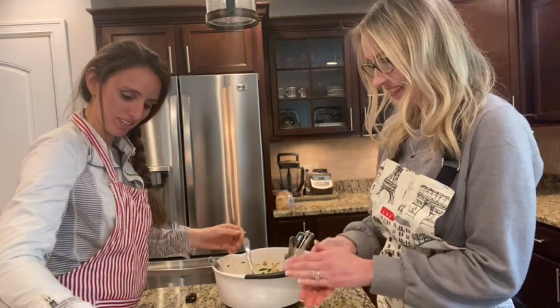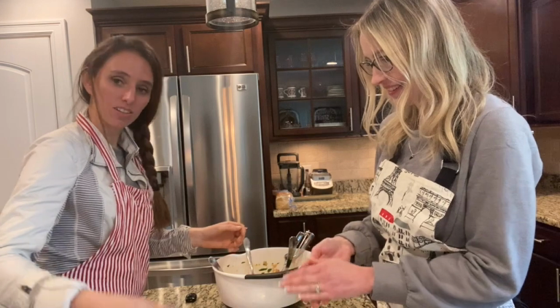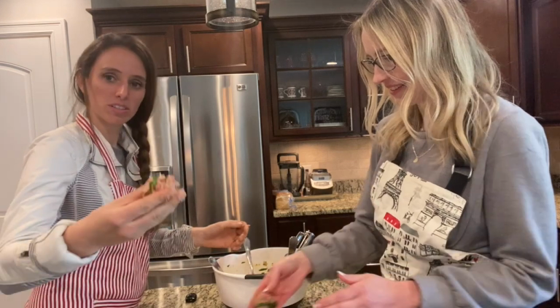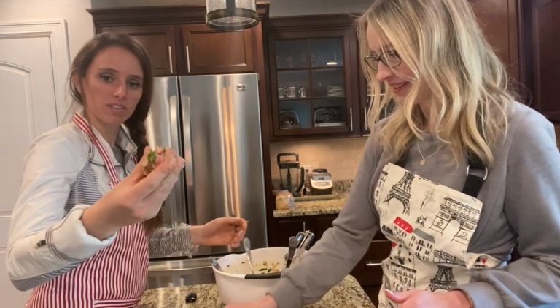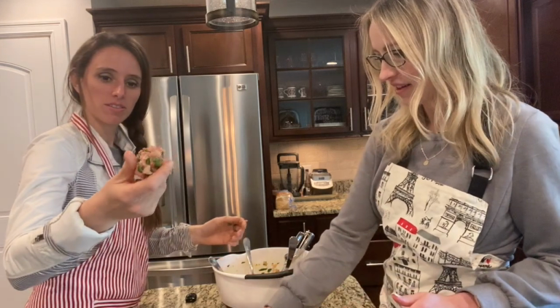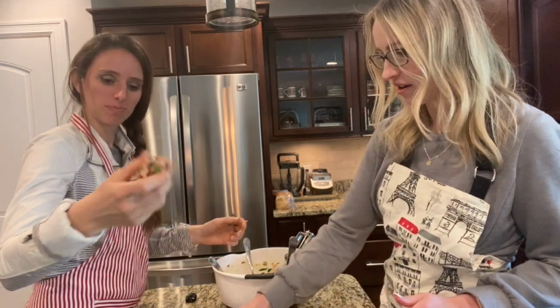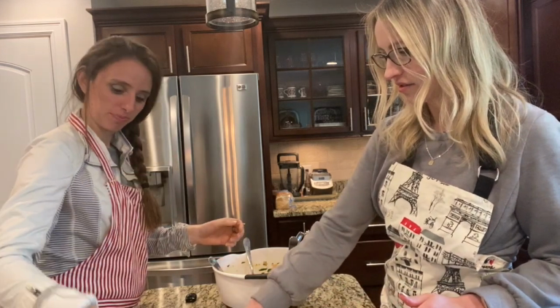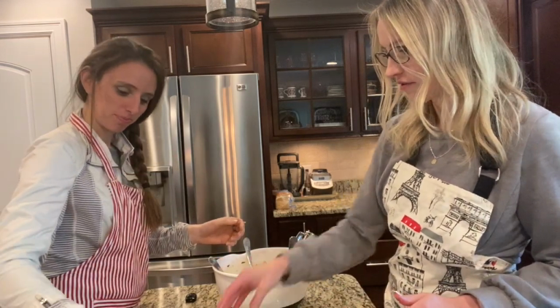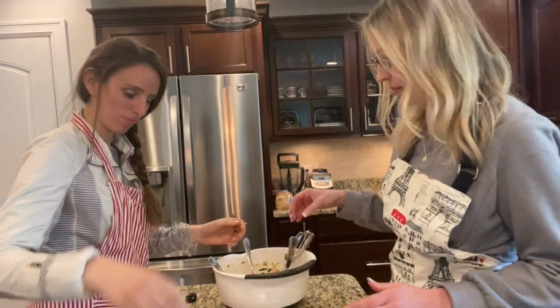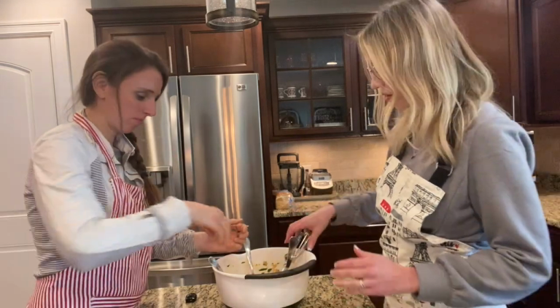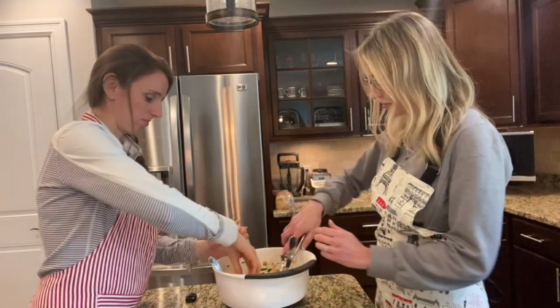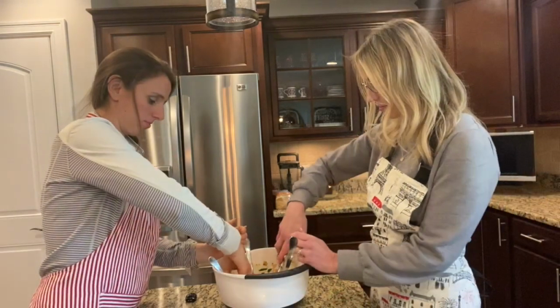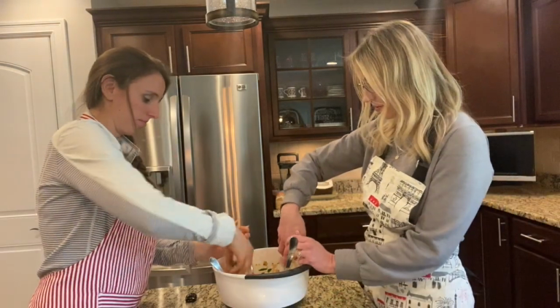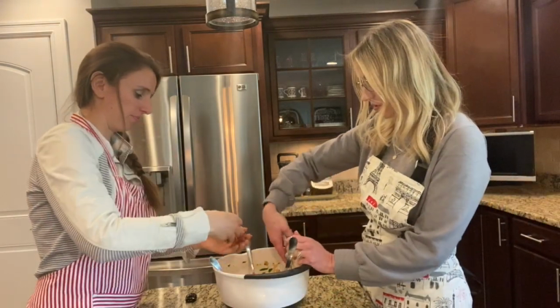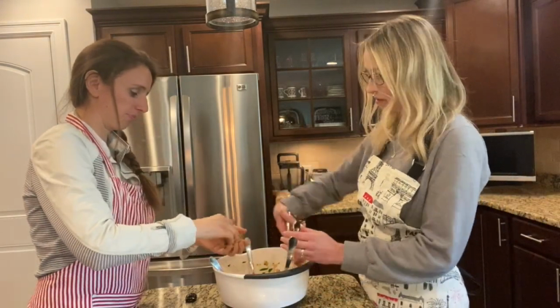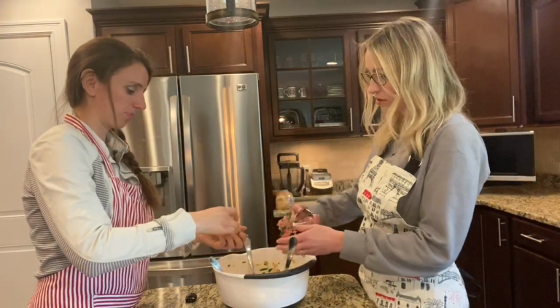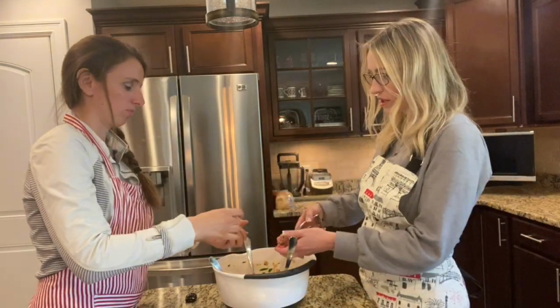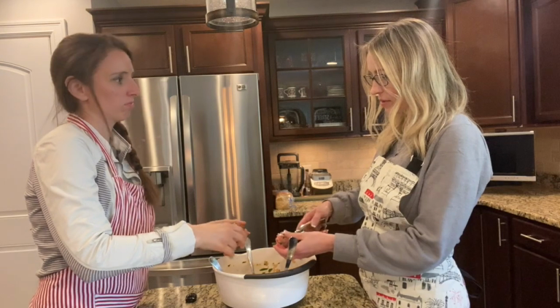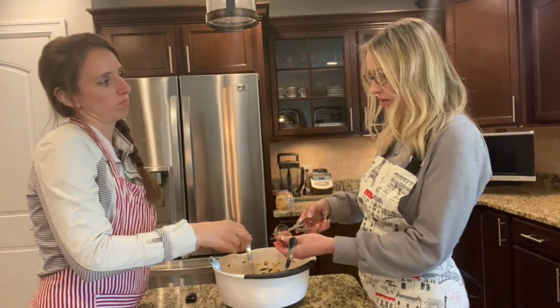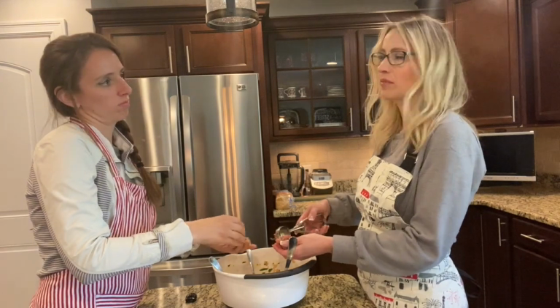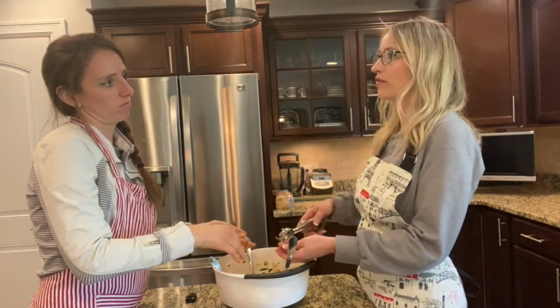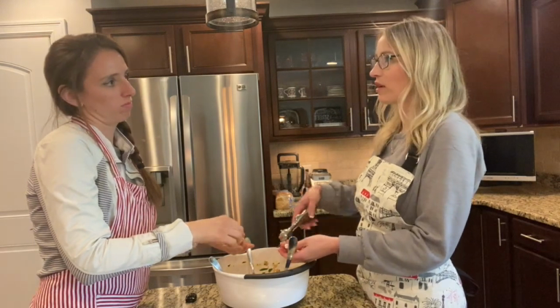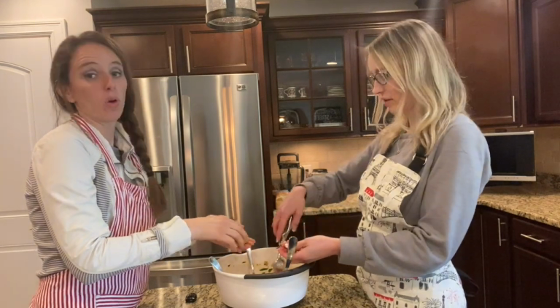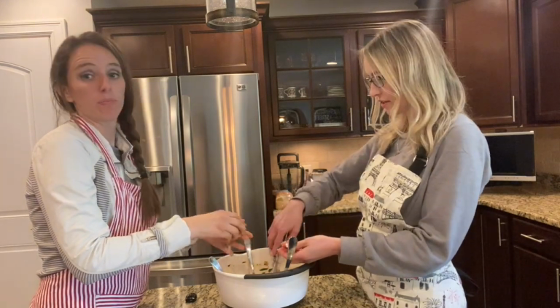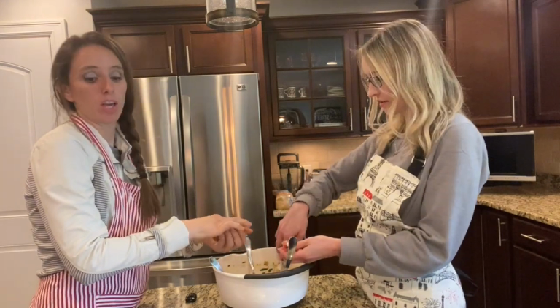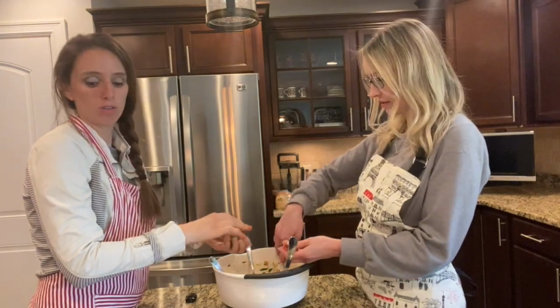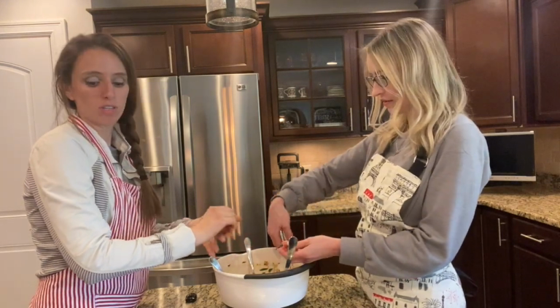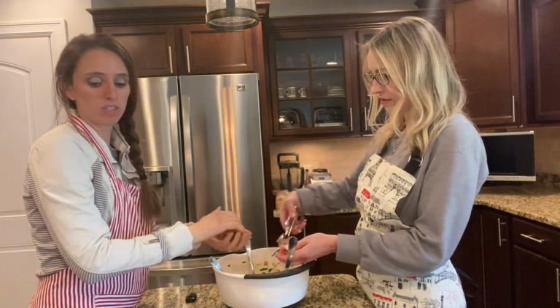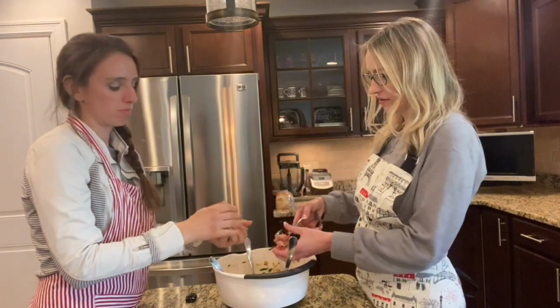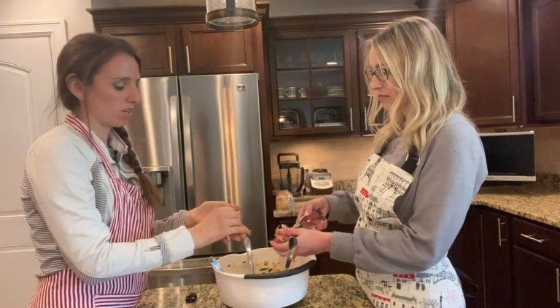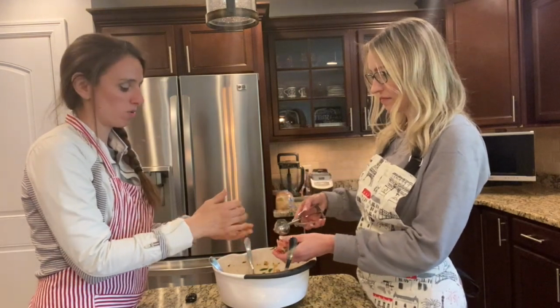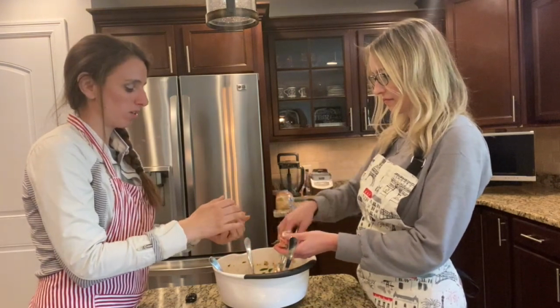They're holding together nice — they're not going hard at all. So you could easily make this into a meatloaf as well. You could do the same mixture and make it into a meatloaf.